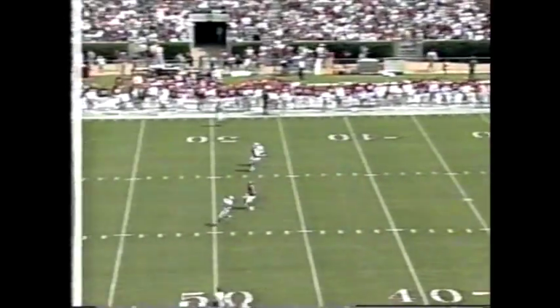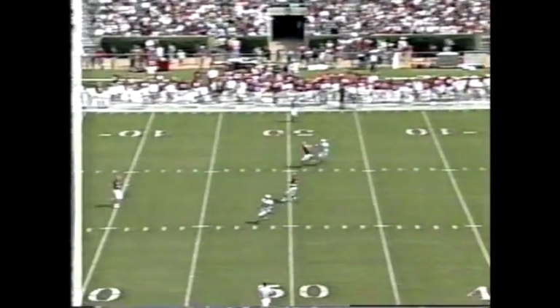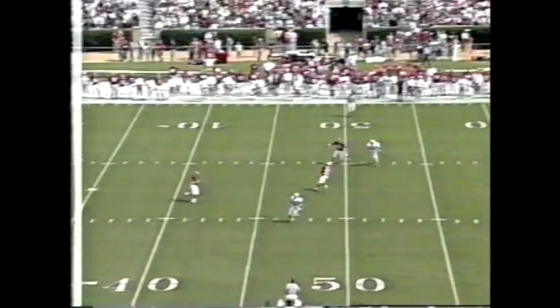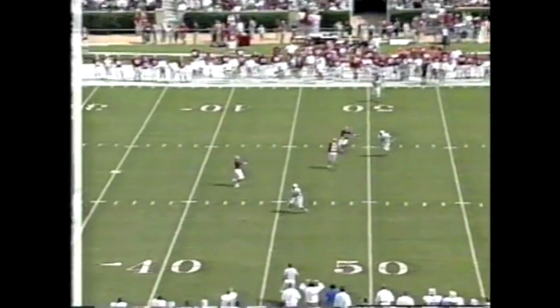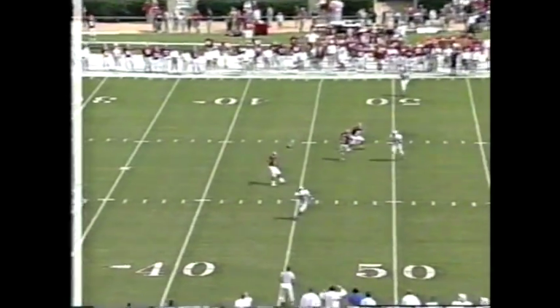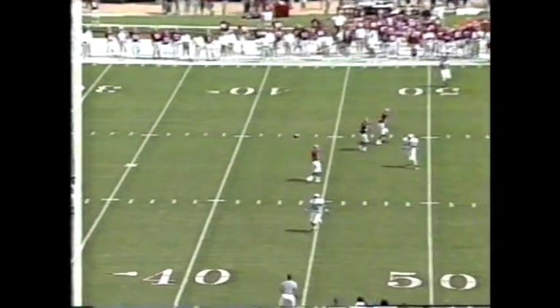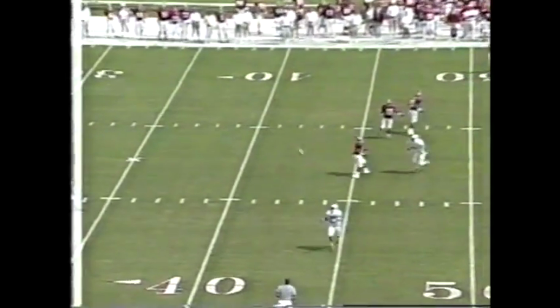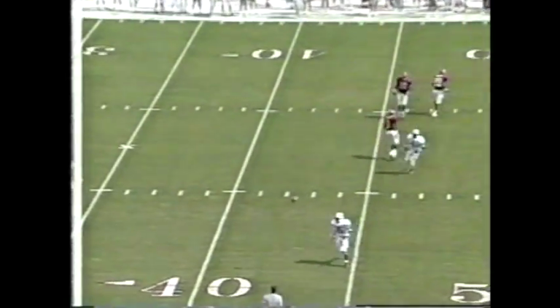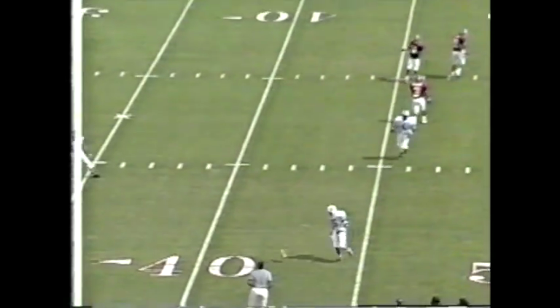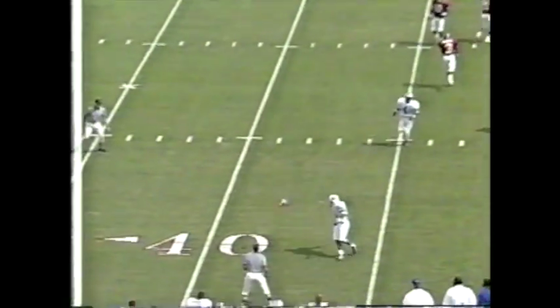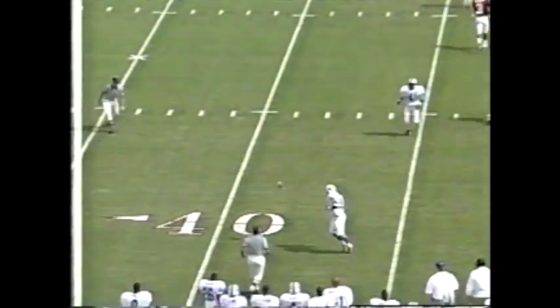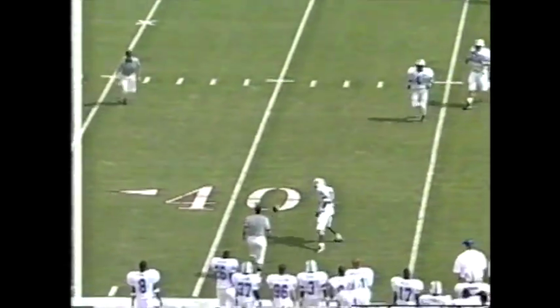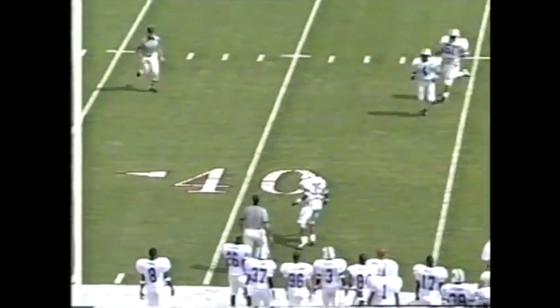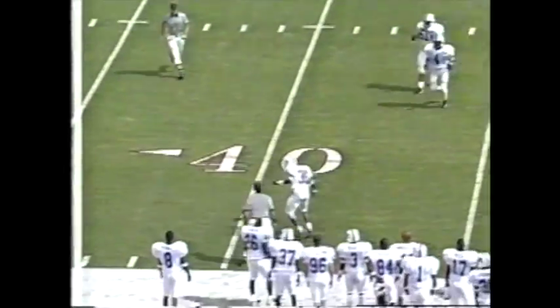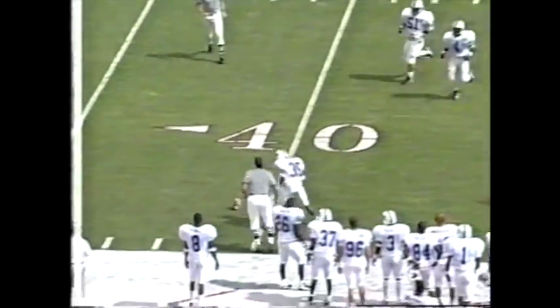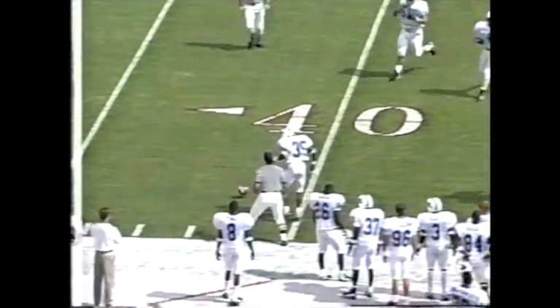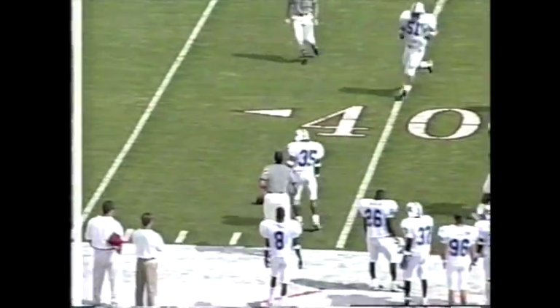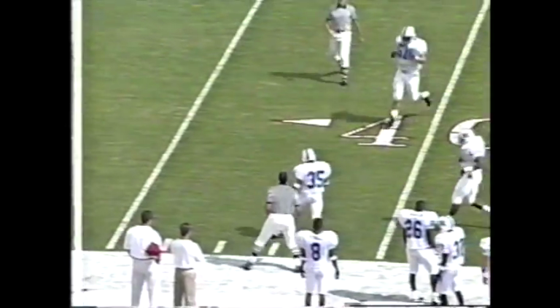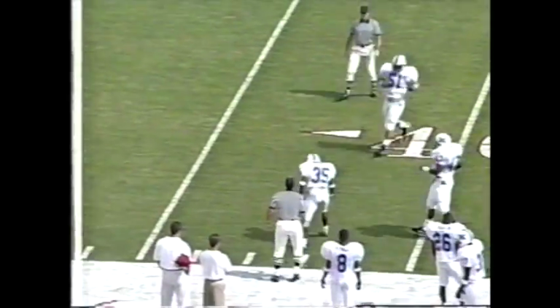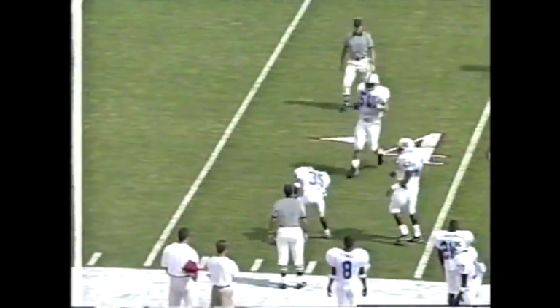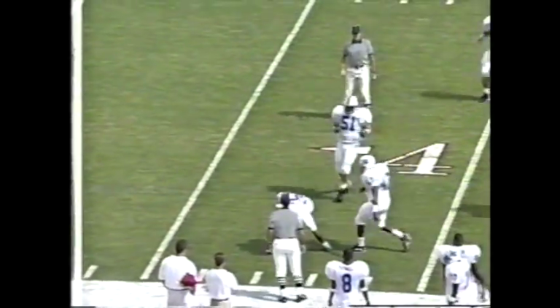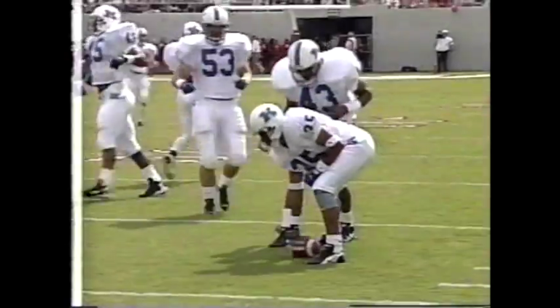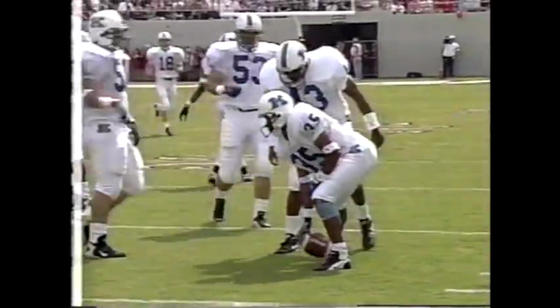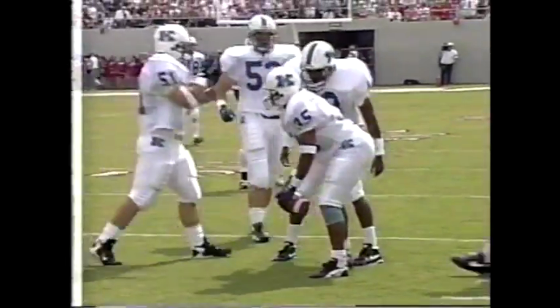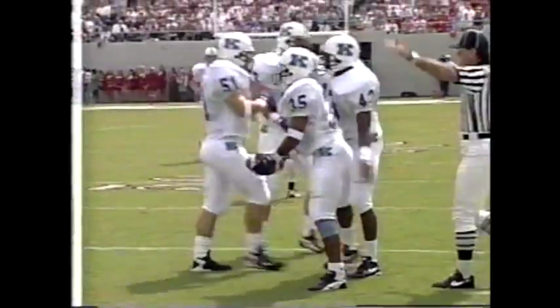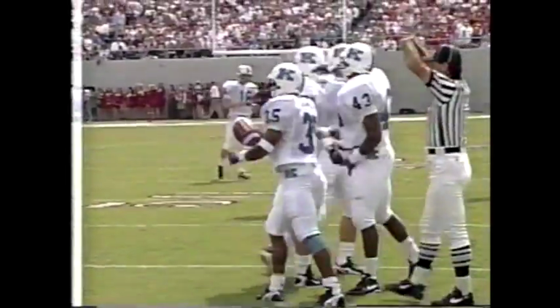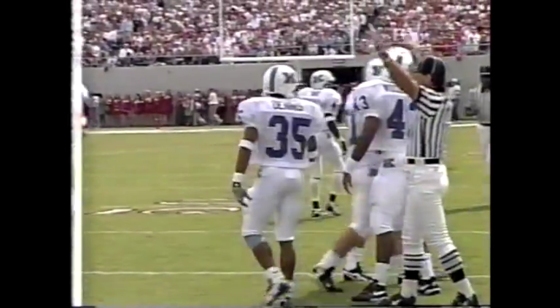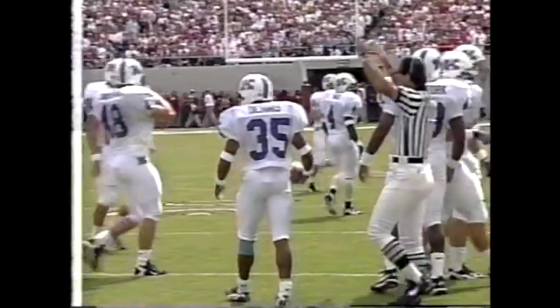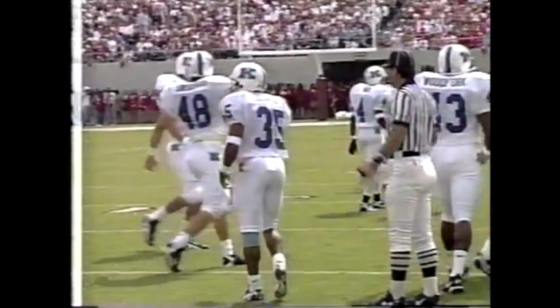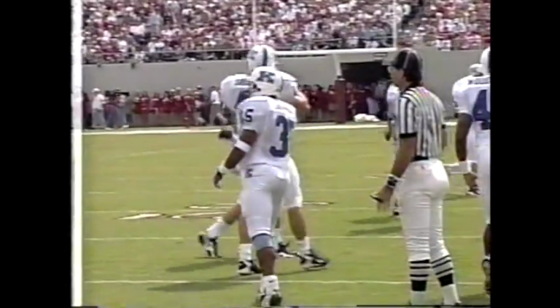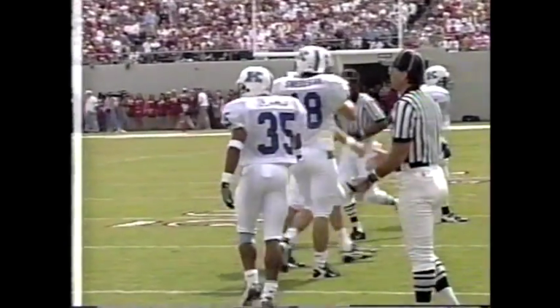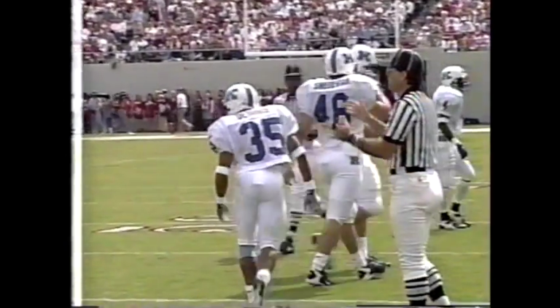Short kick, looks like. Kentucky lets it roll up around the 37-yard line, and that's where the Tide will take over on its second drive.